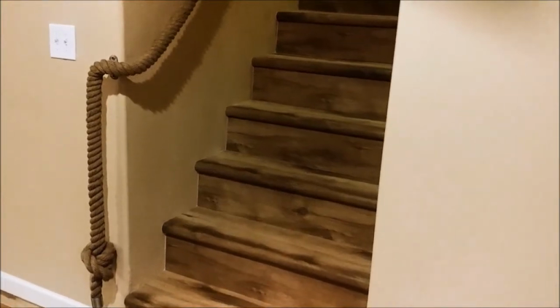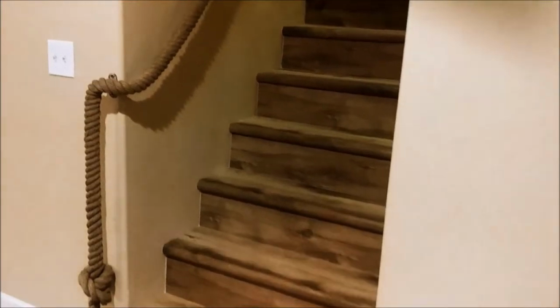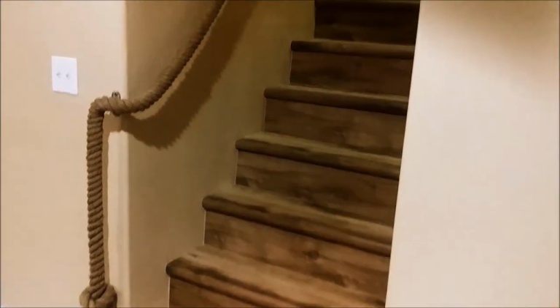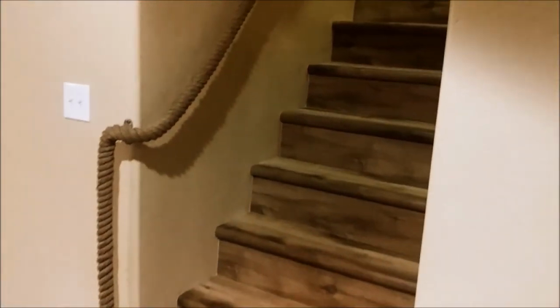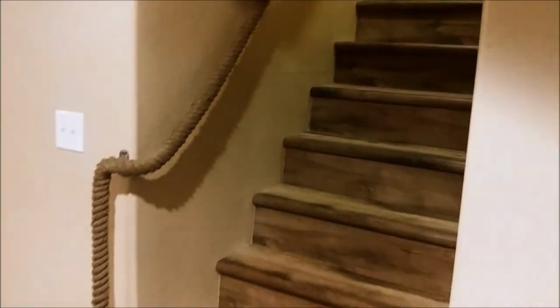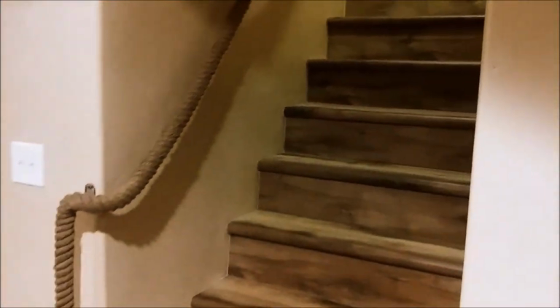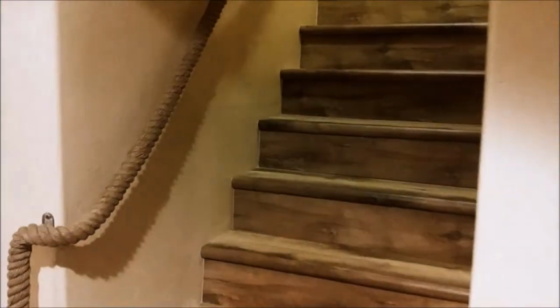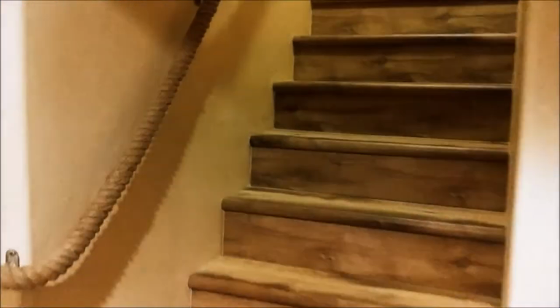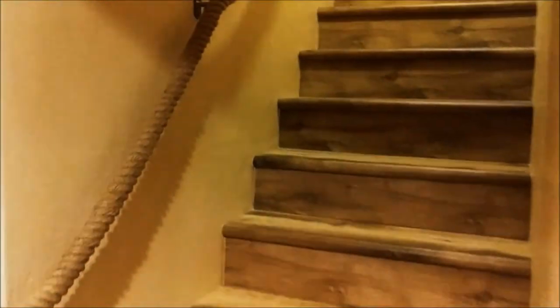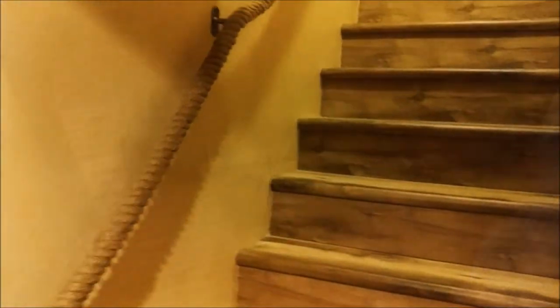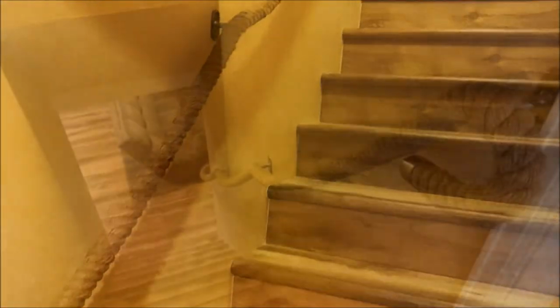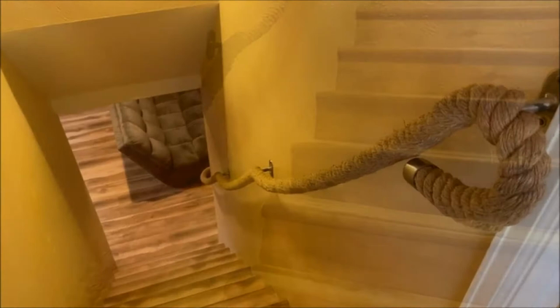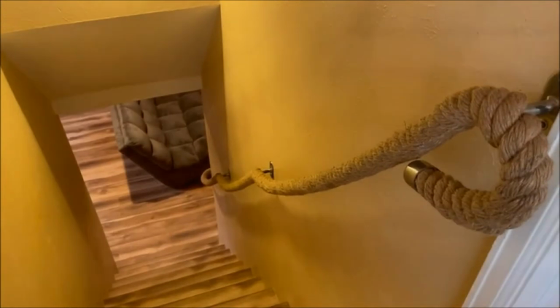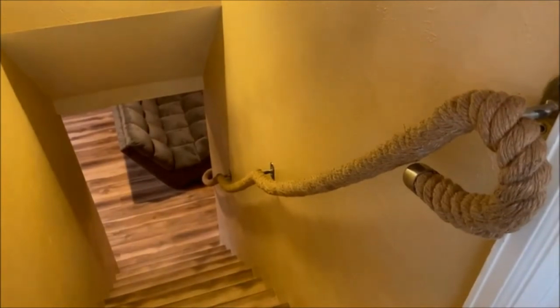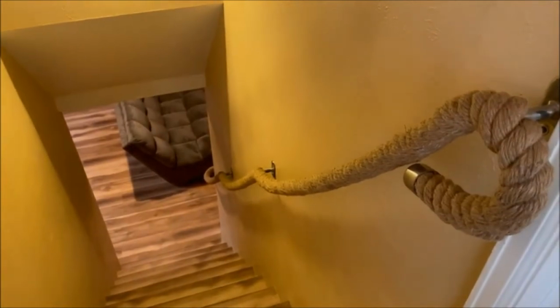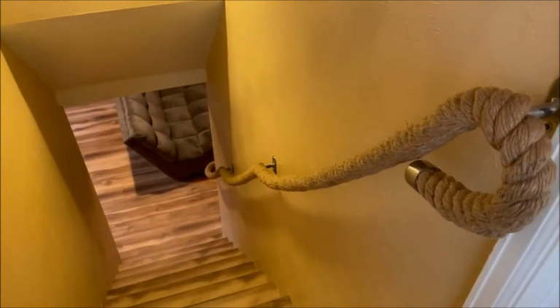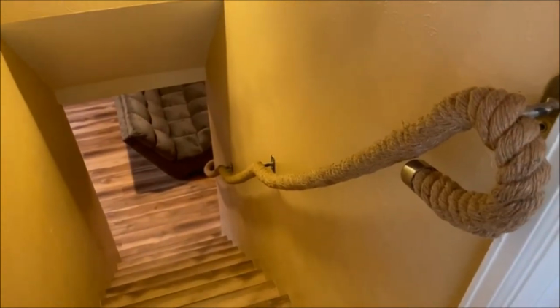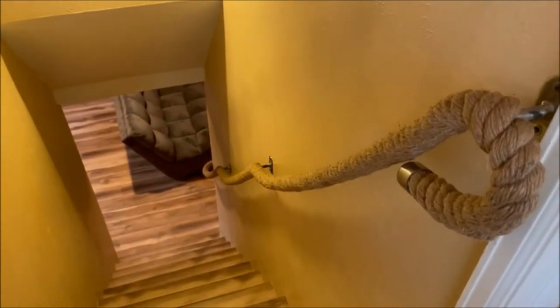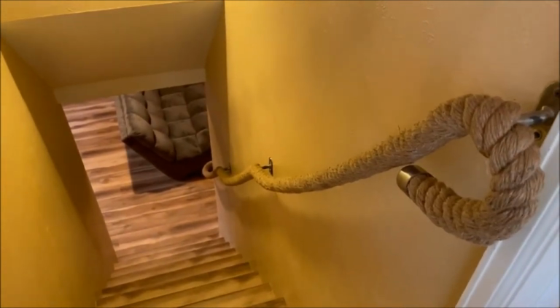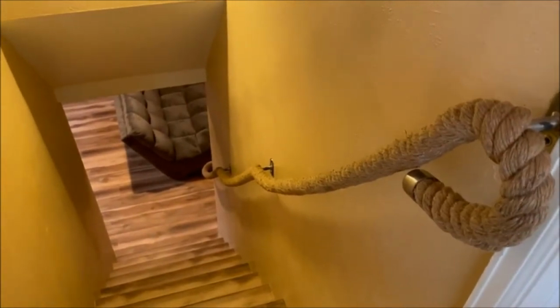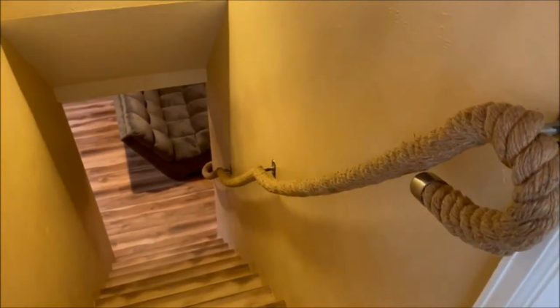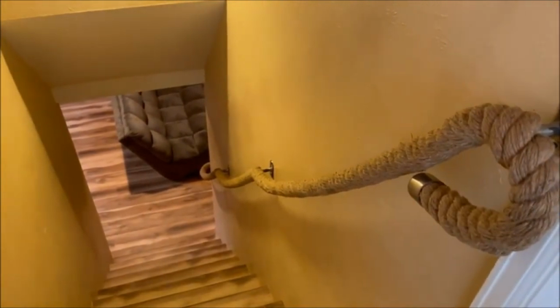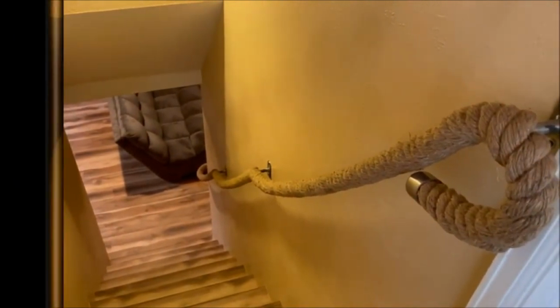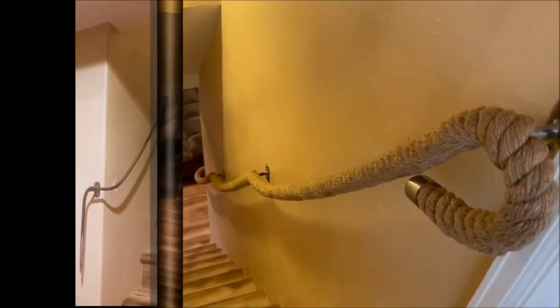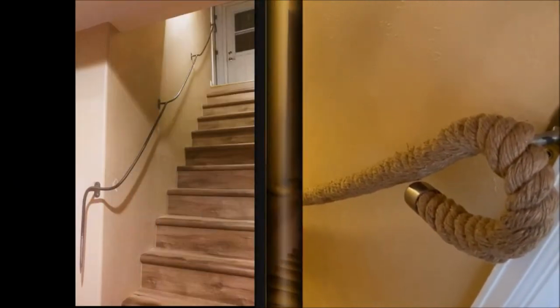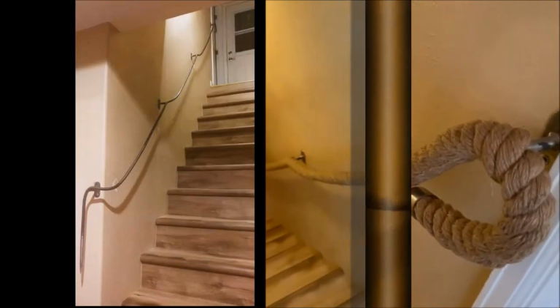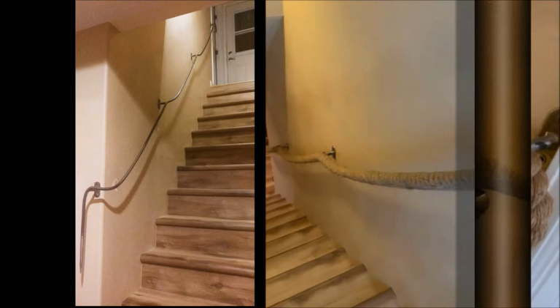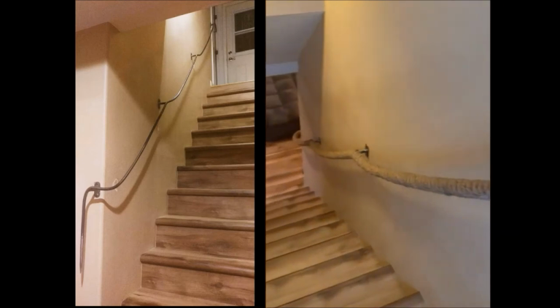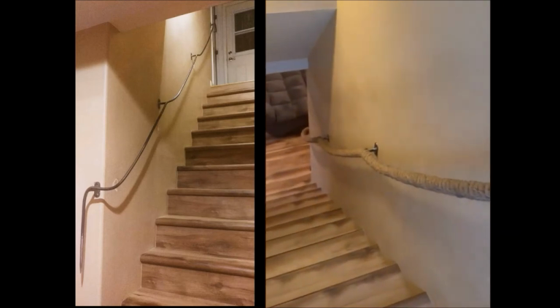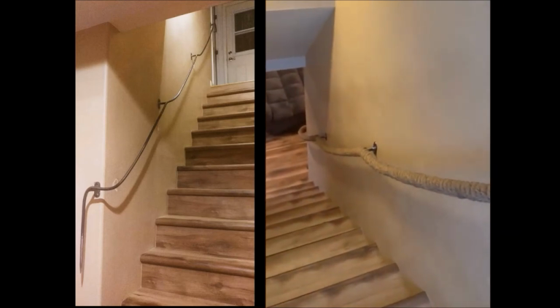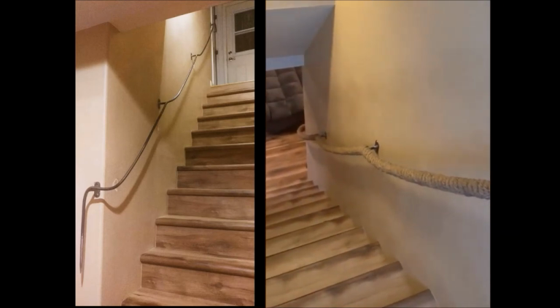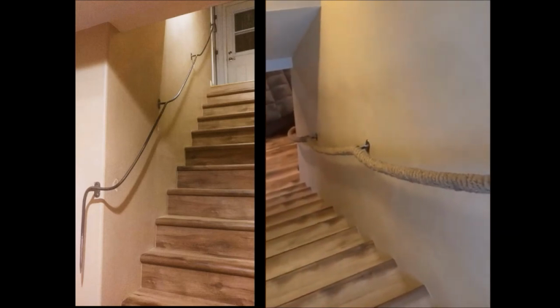Hi everyone, today I'm going to be showing you guys the marina rope handrail. As you can see, it is a handrail in the shape of a flowing rope that you would see lining up a marina or a dock.